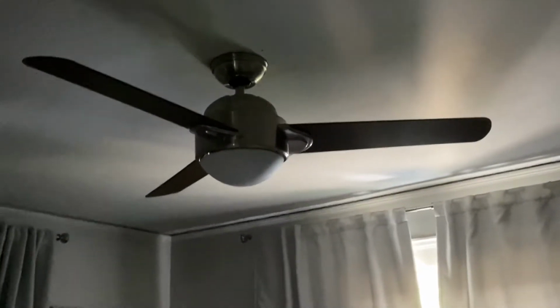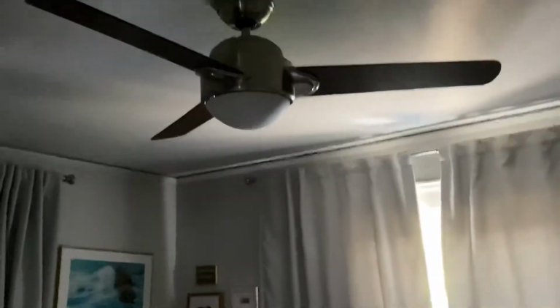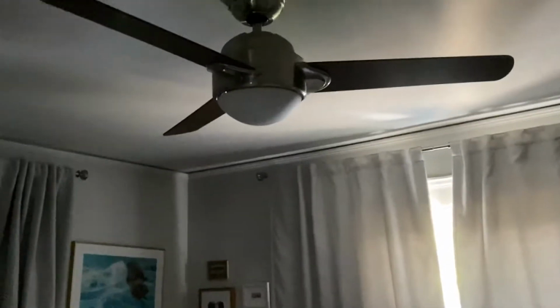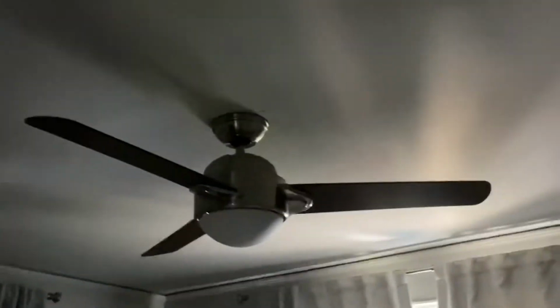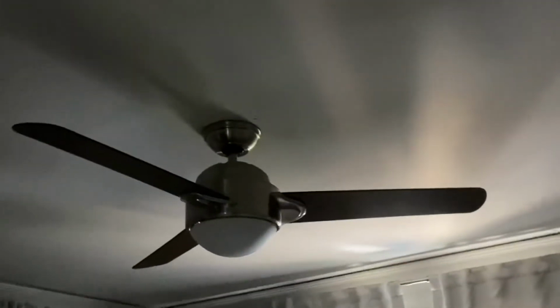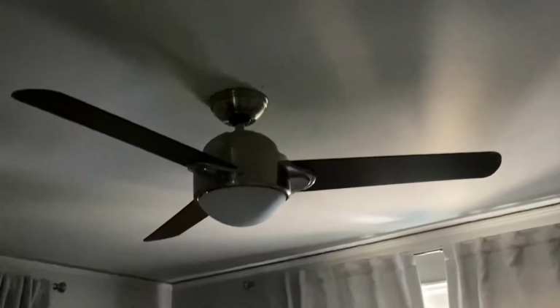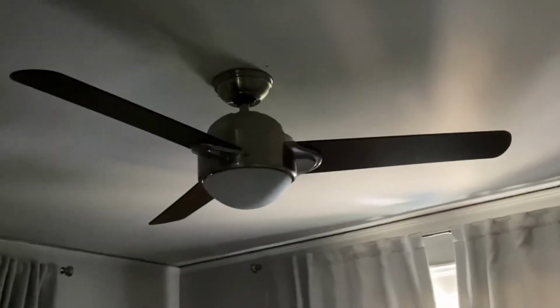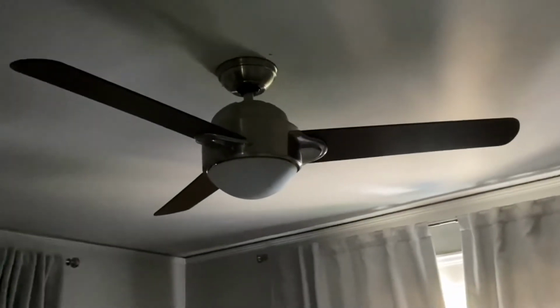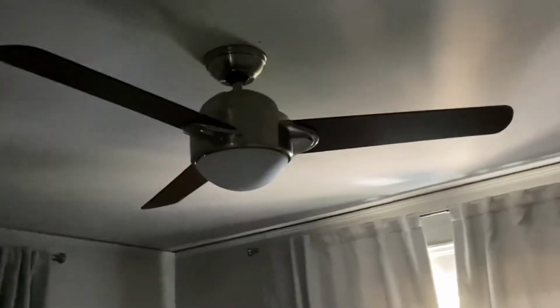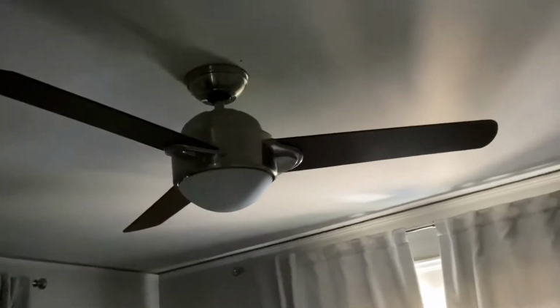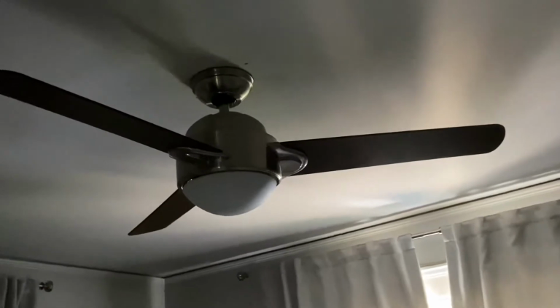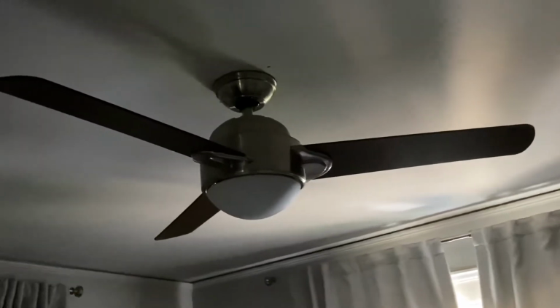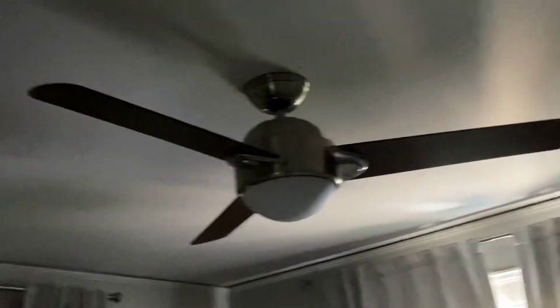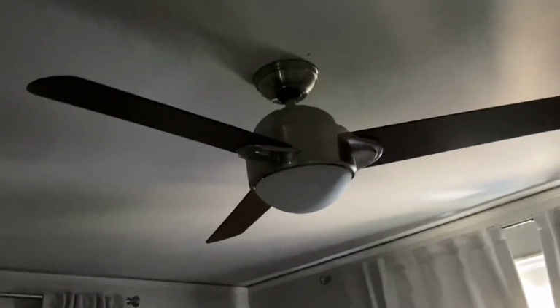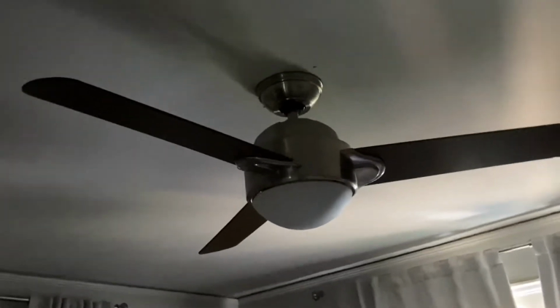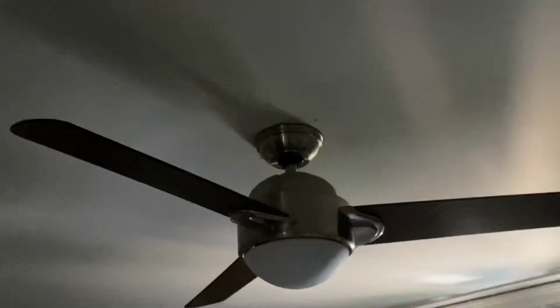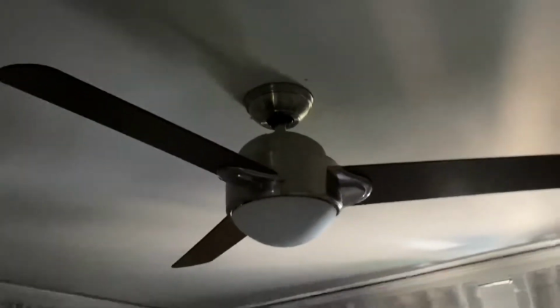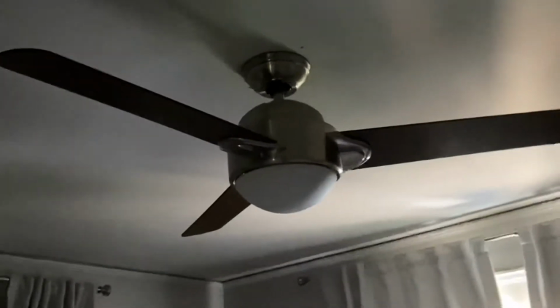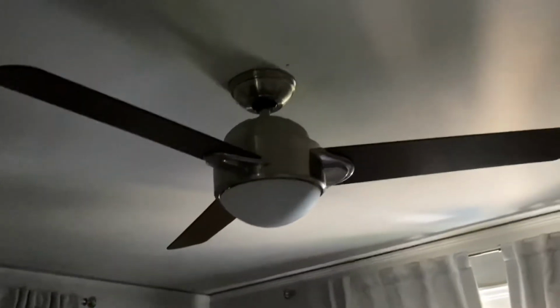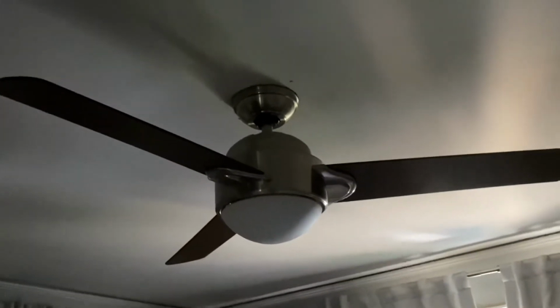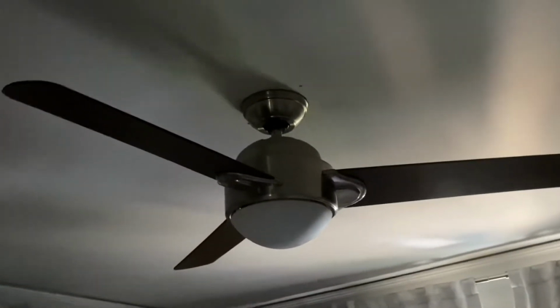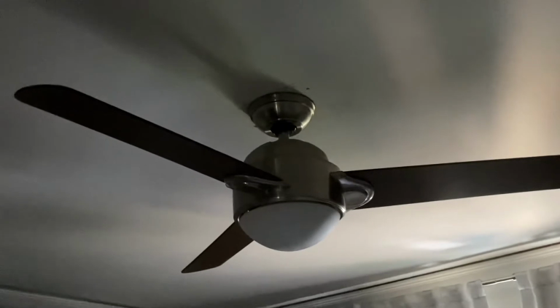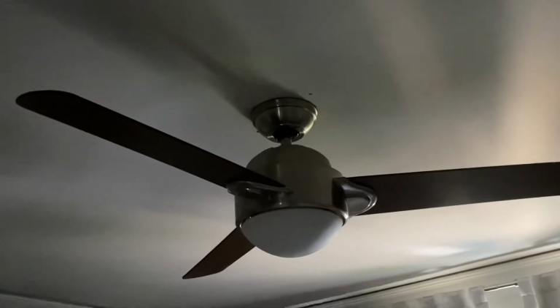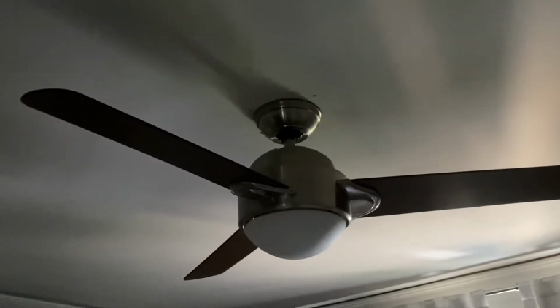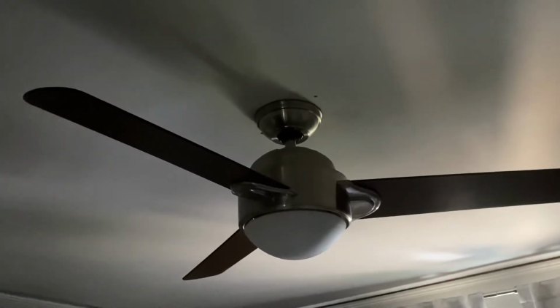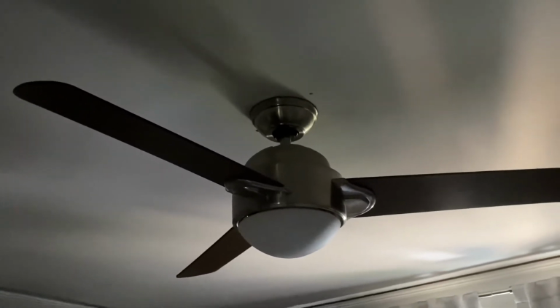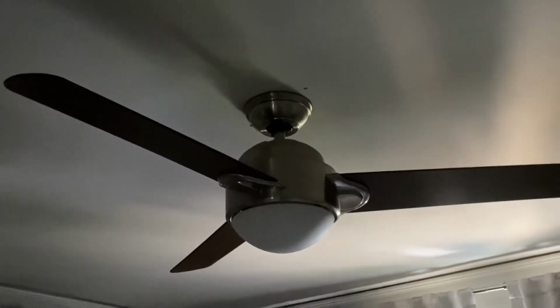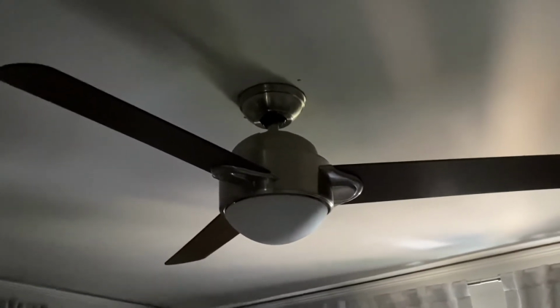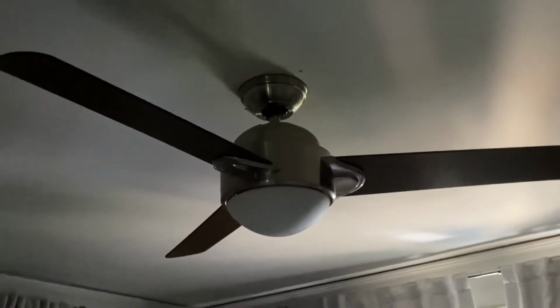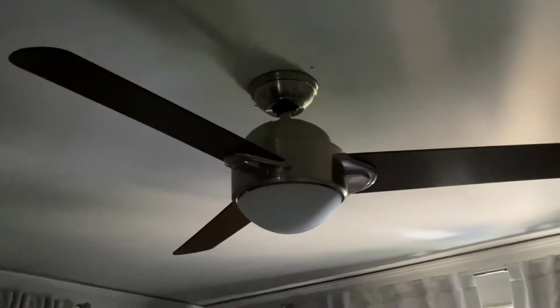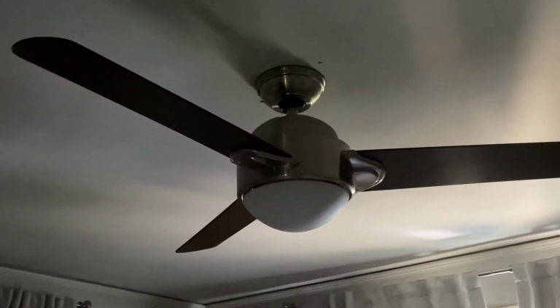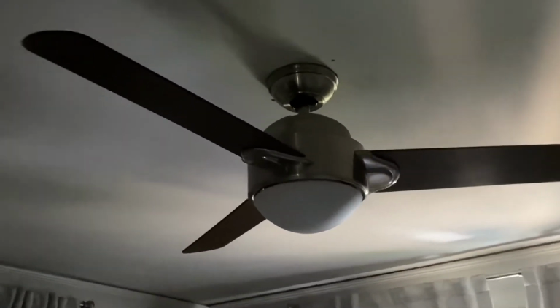In this video, I'm going to be showing the only fan that's in my parents' bedroom. It's pretty much the same one as in my bedroom. It's a Casablanca Trident, but it's in brushed nickel.